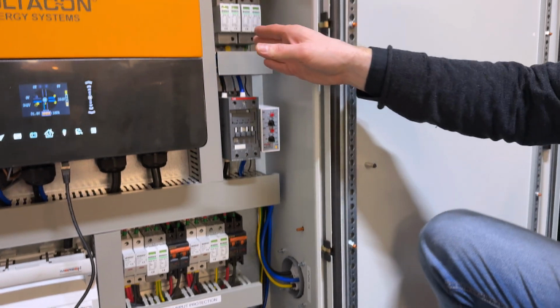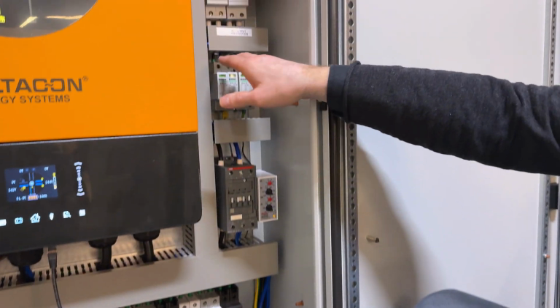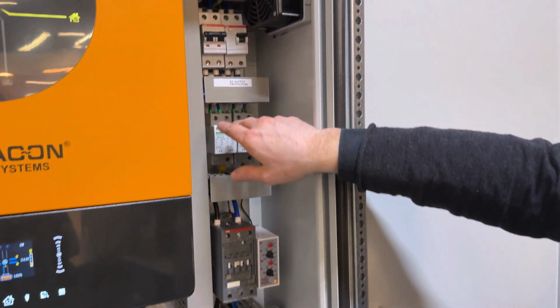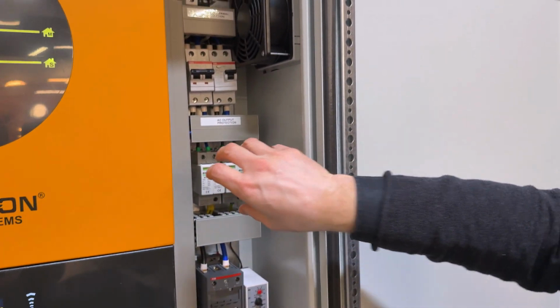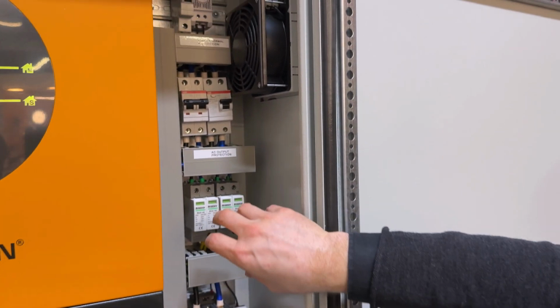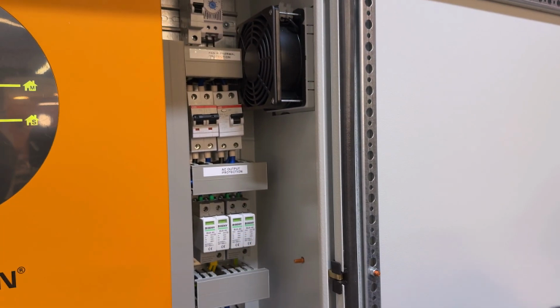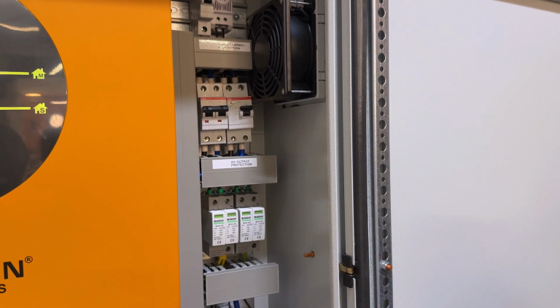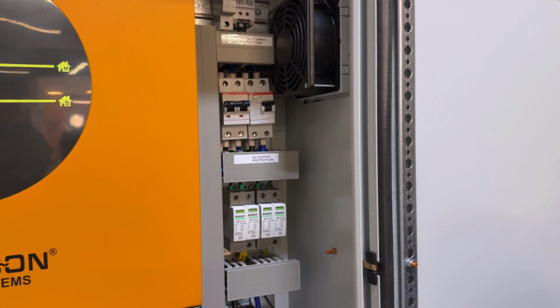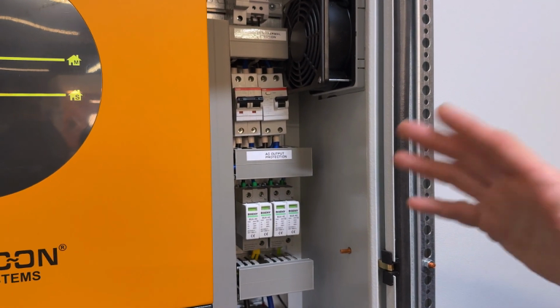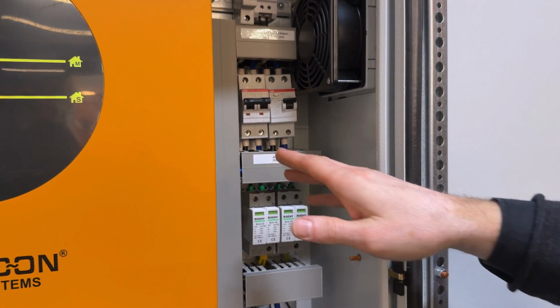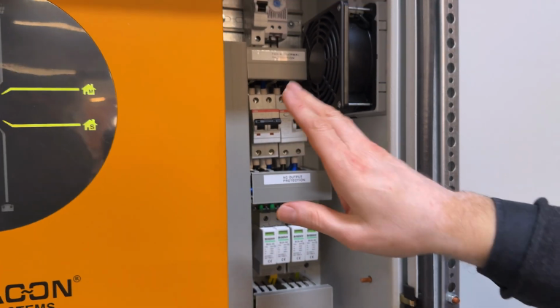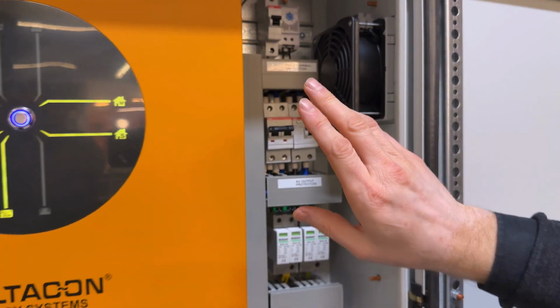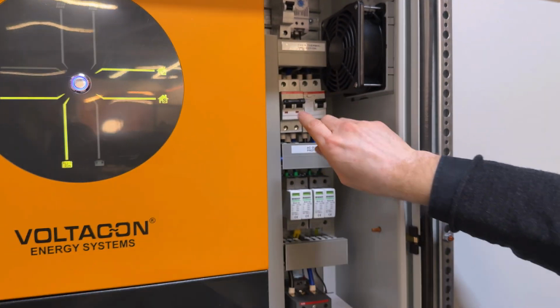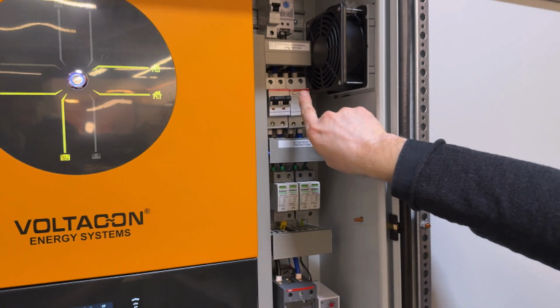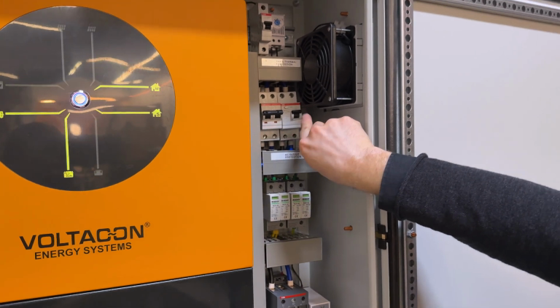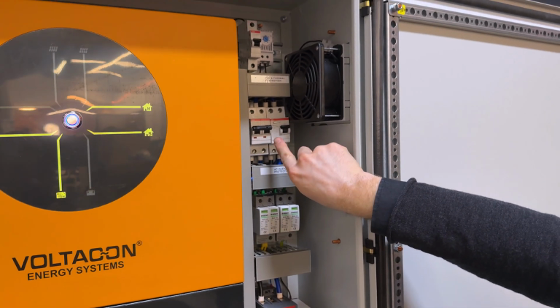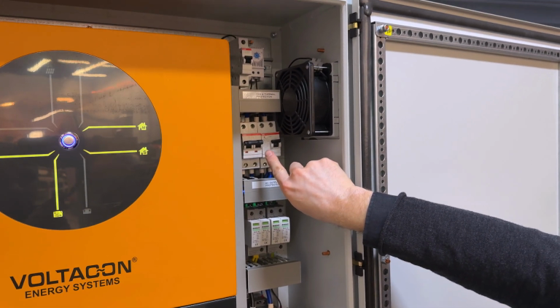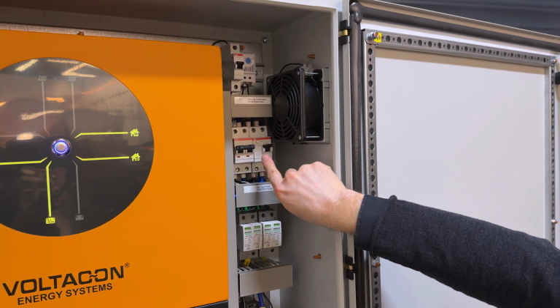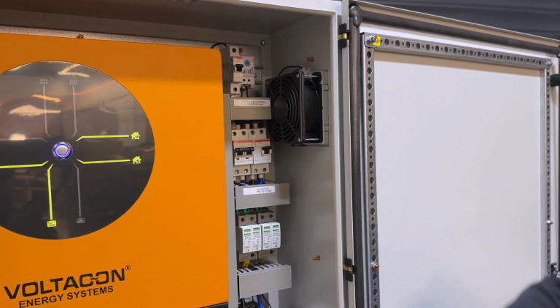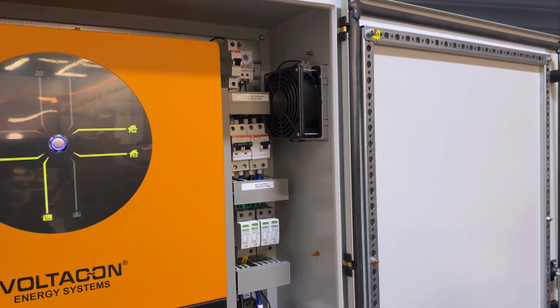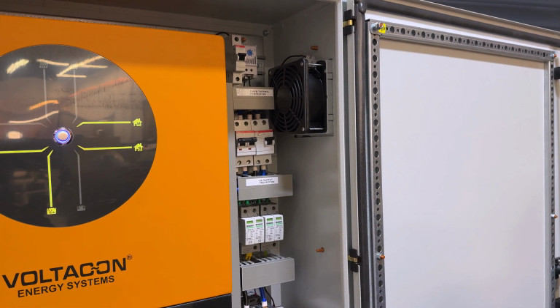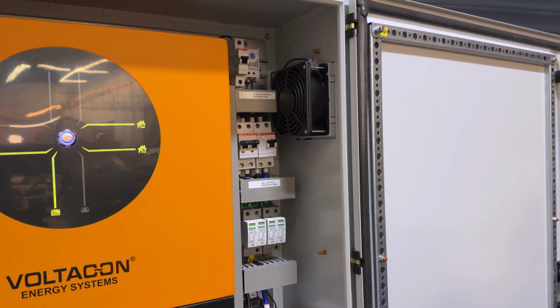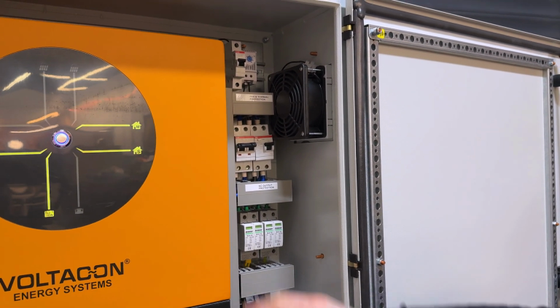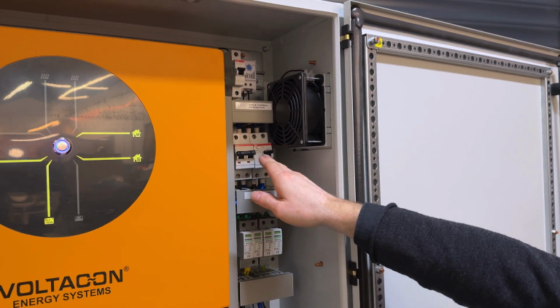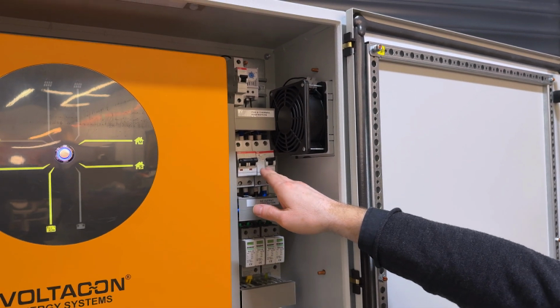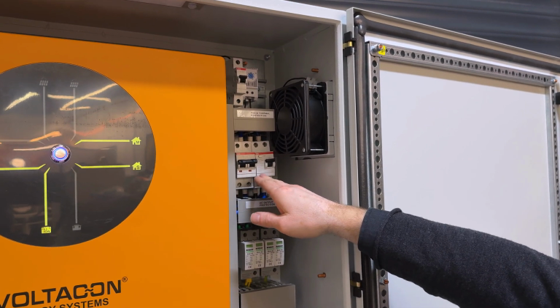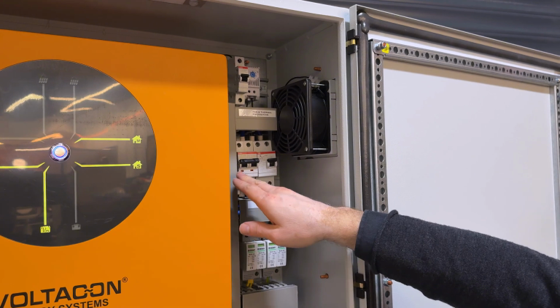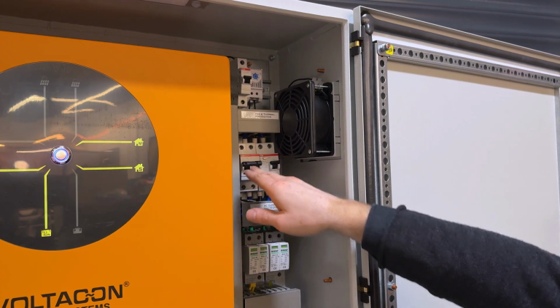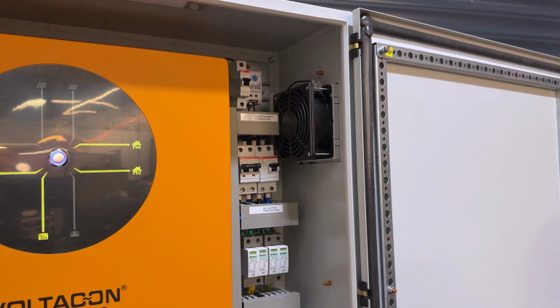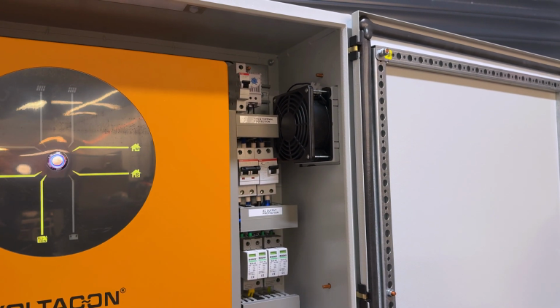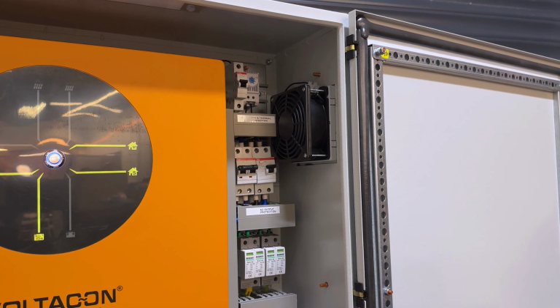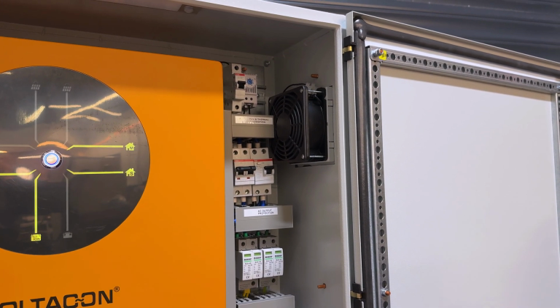On this side we have the surge protection for the input and the output, and this is the protection for the 230 volt AC output — an RCD and a 63 amp MCB.